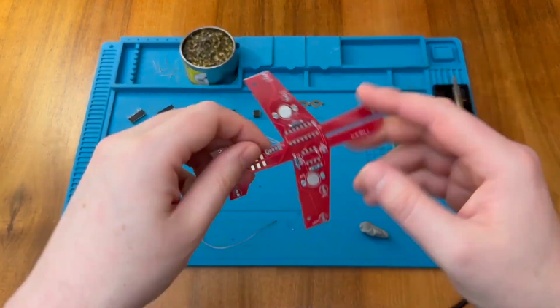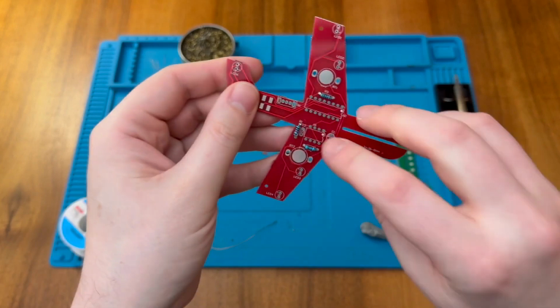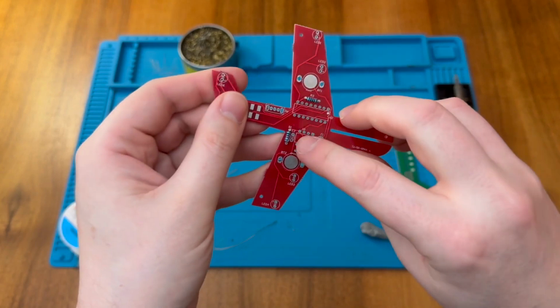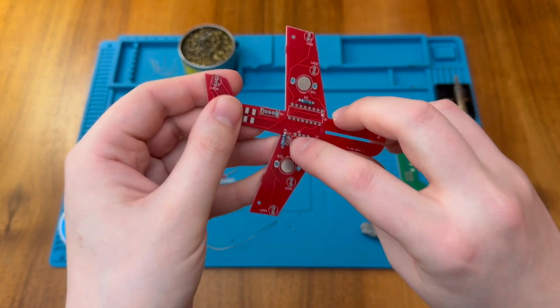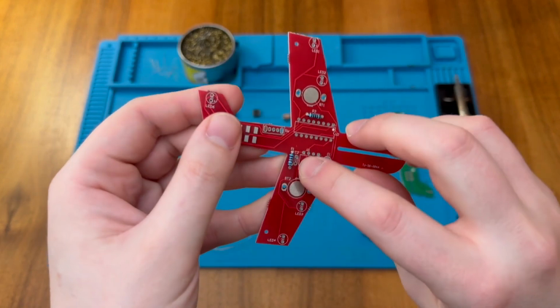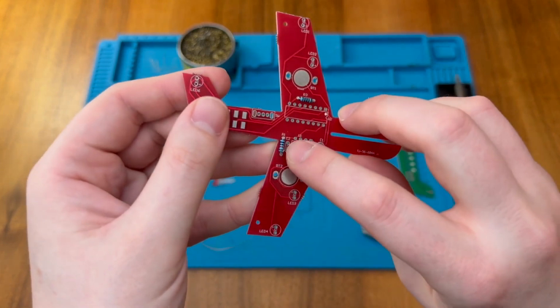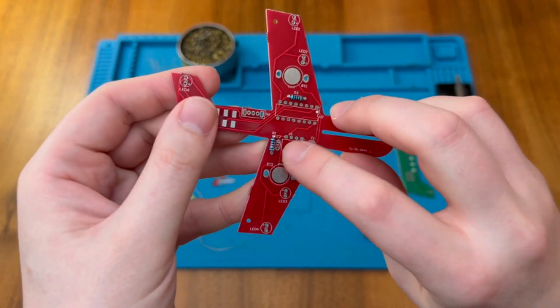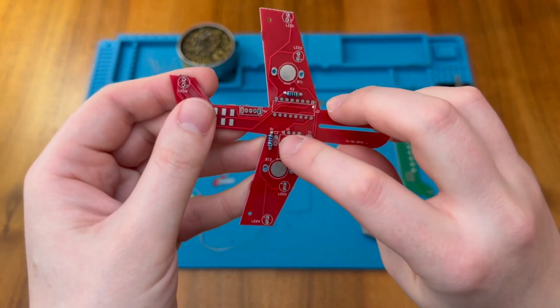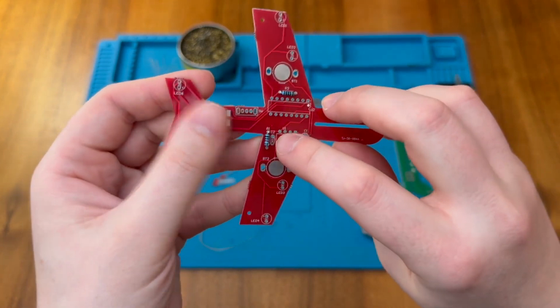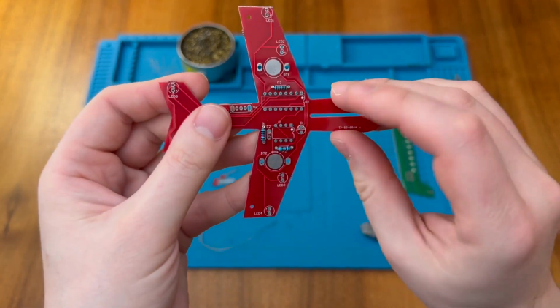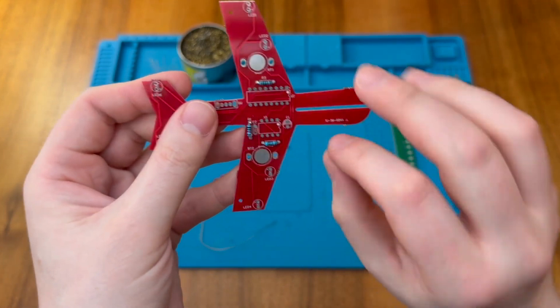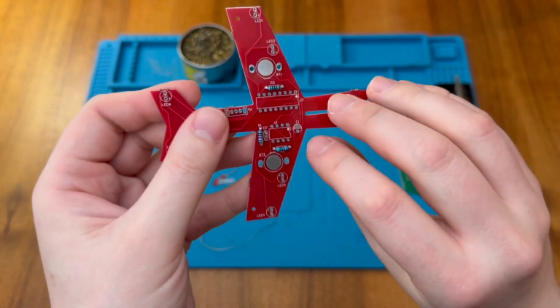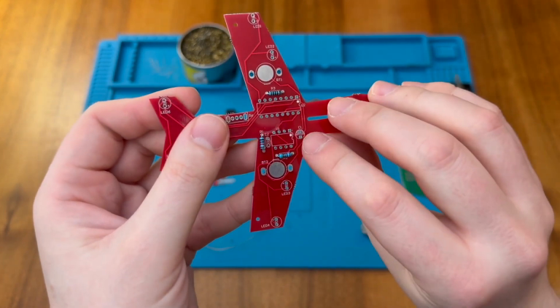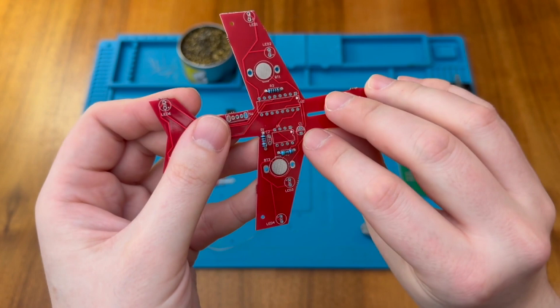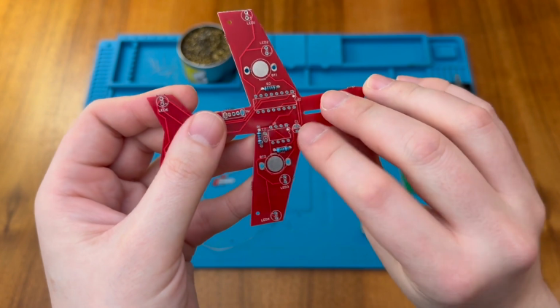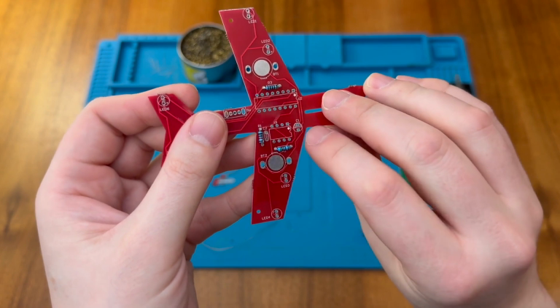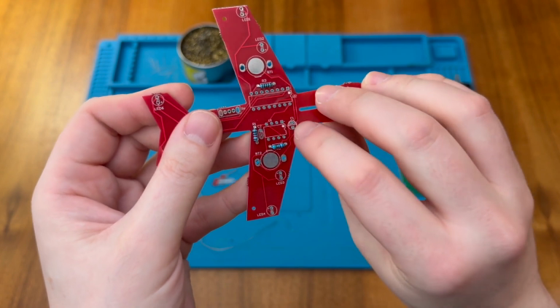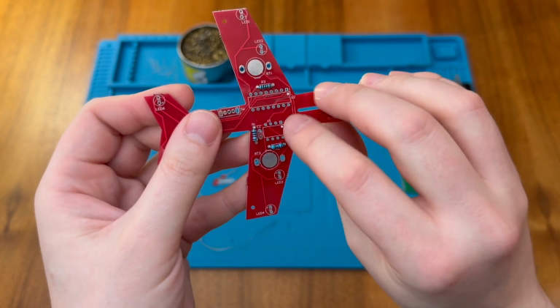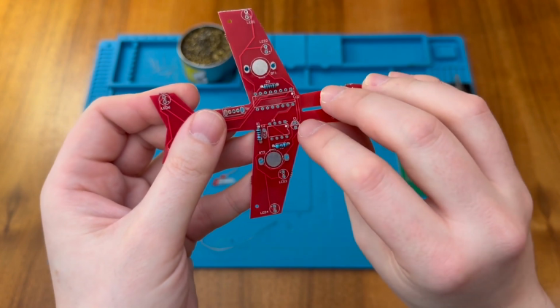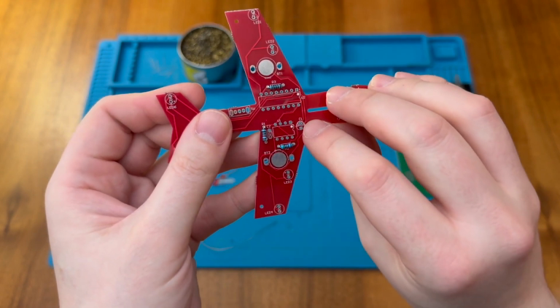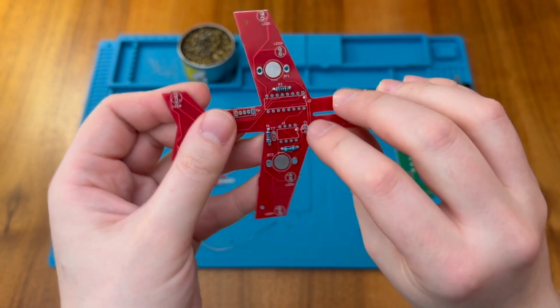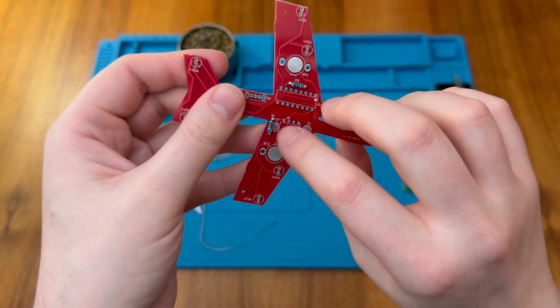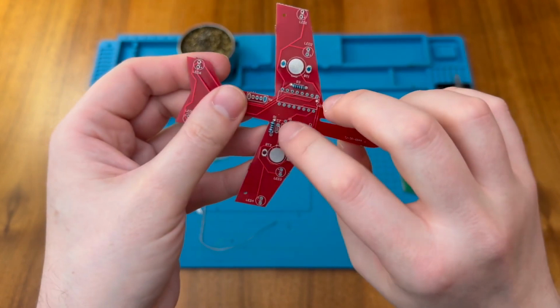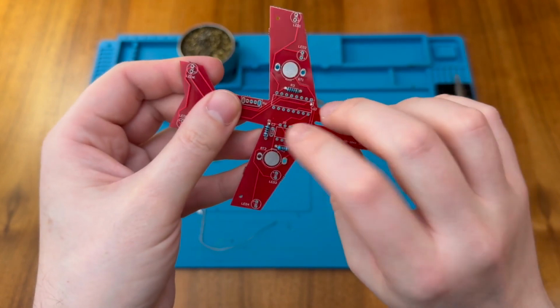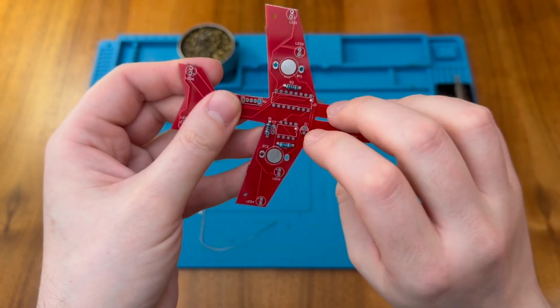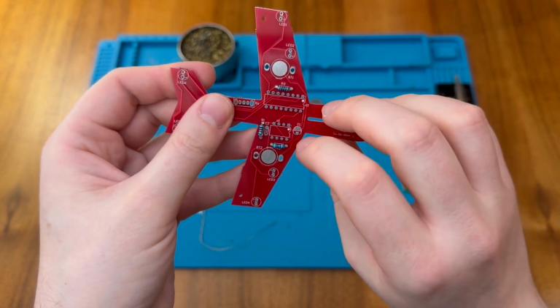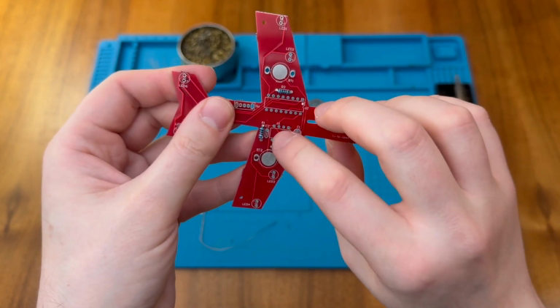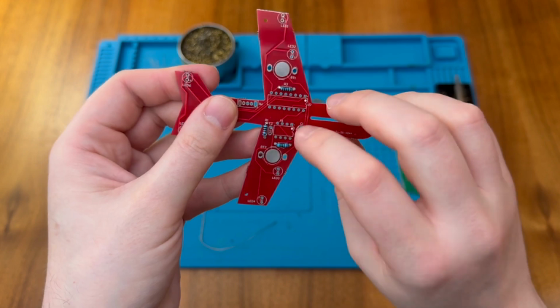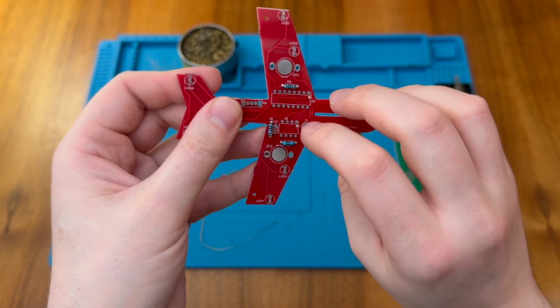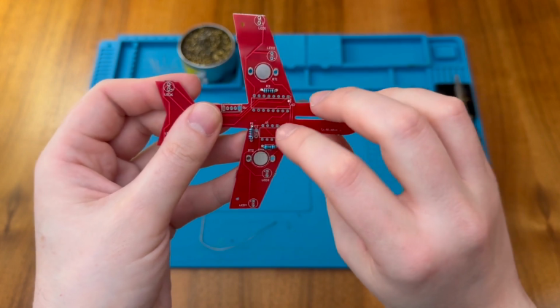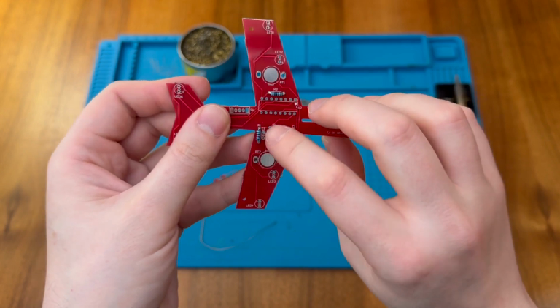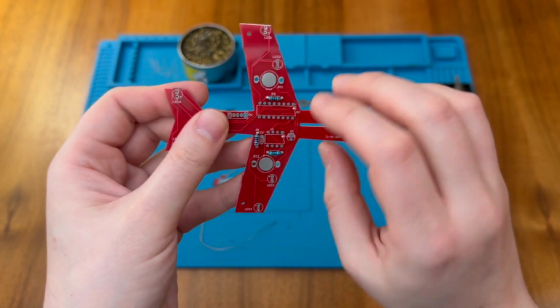Now let's put in our ceramic capacitor in C2. There are only two capacitors, and C1 is clearly the round electrolytic outline, while C2 has the ceramic capacitor outline, so let's put the ceramic in C2.